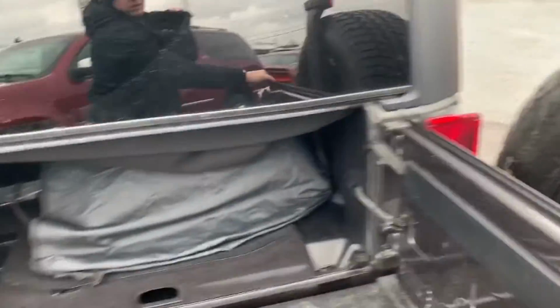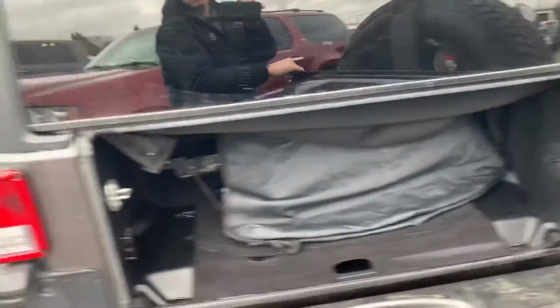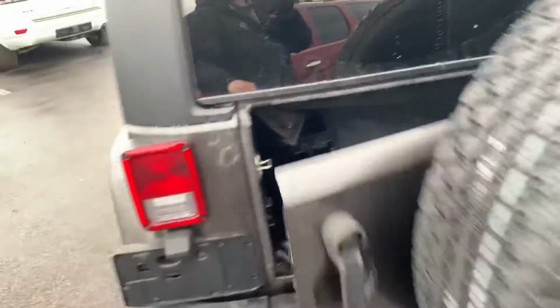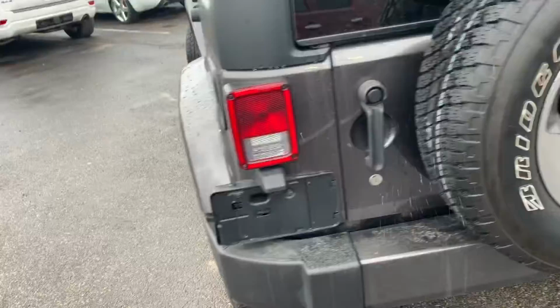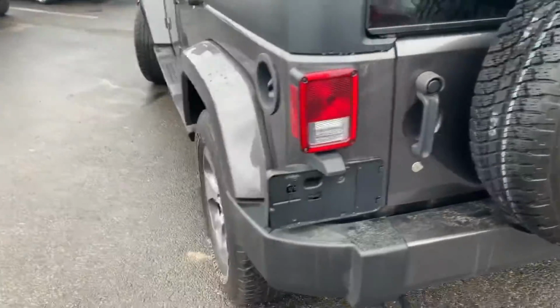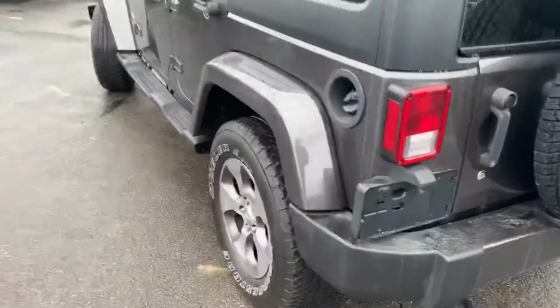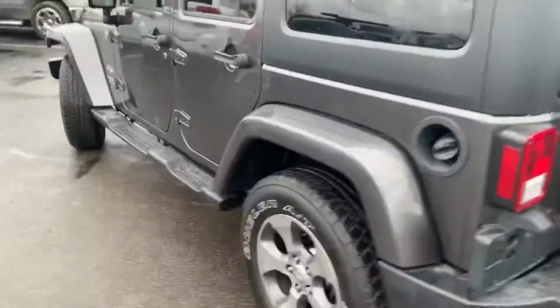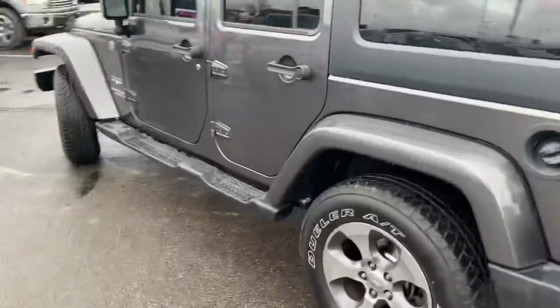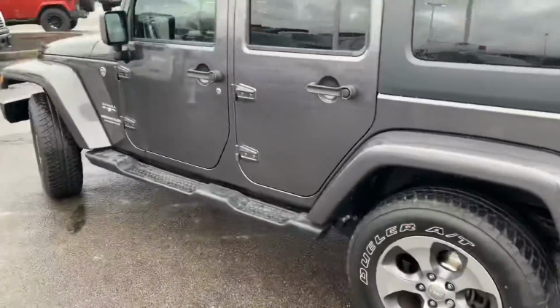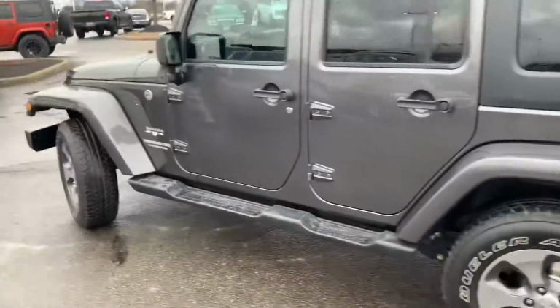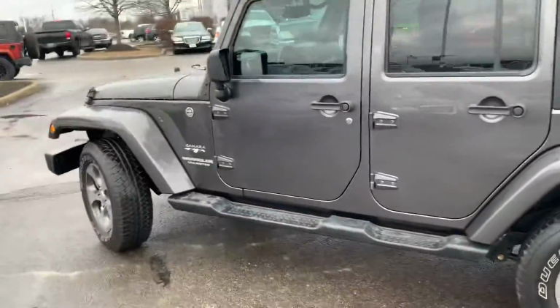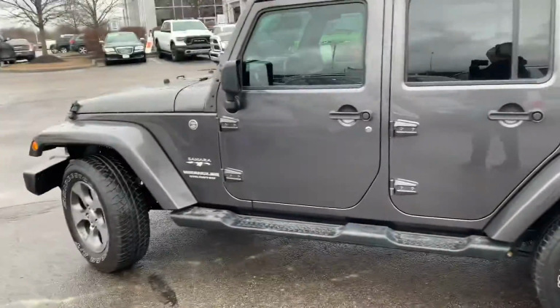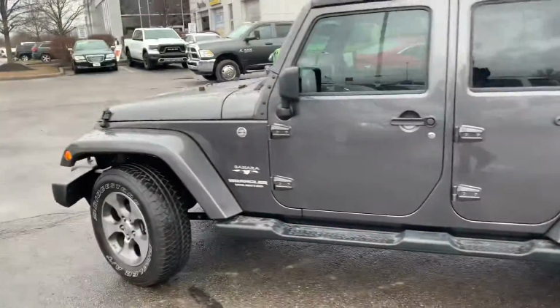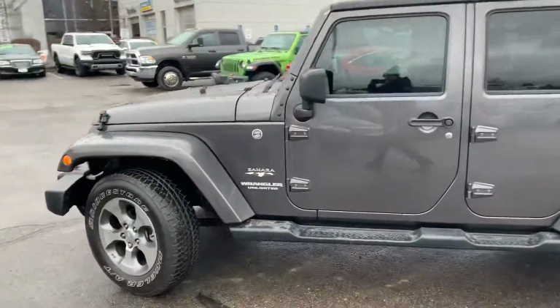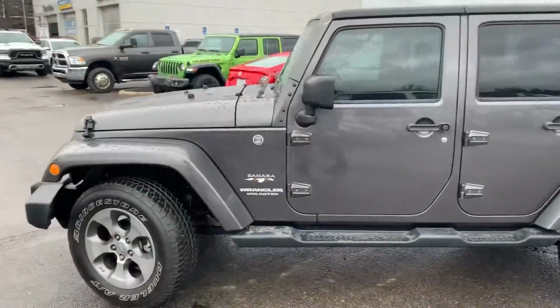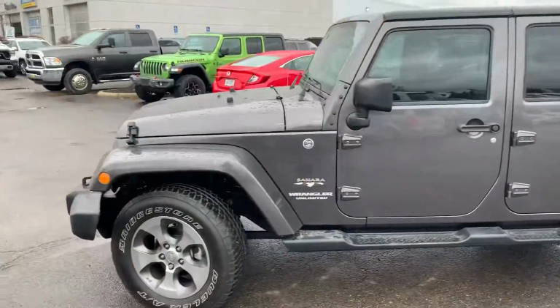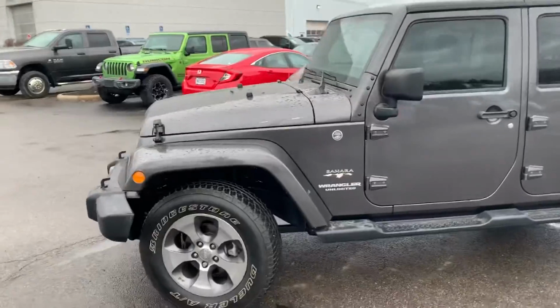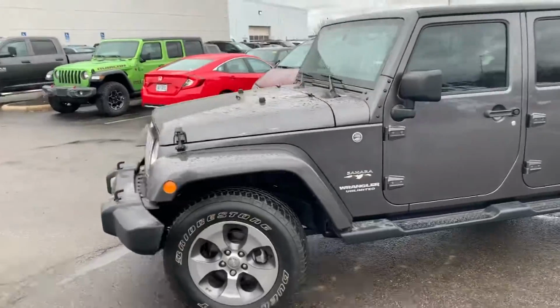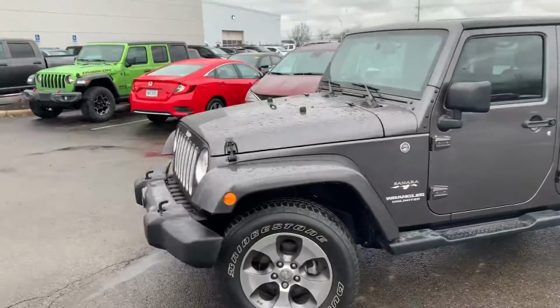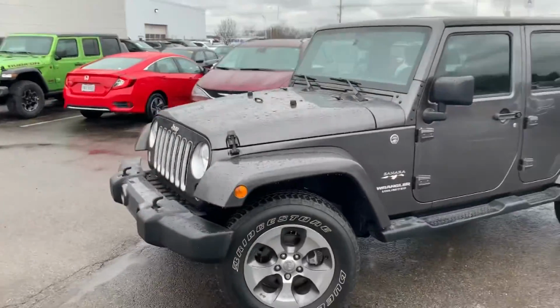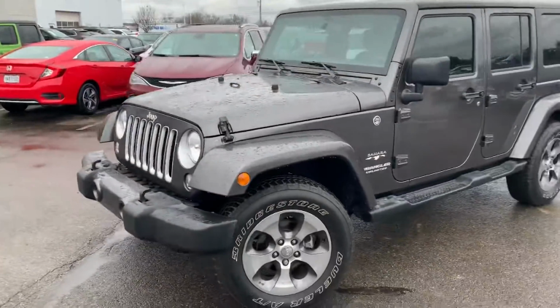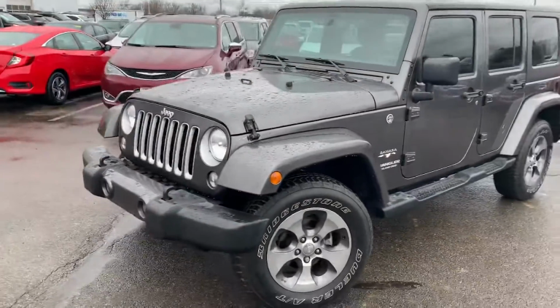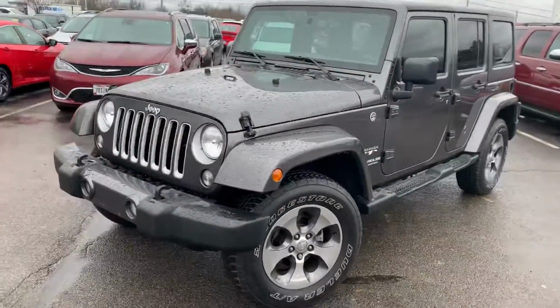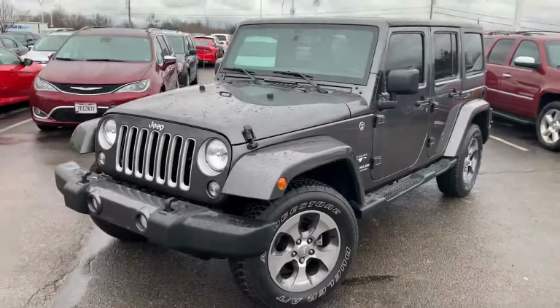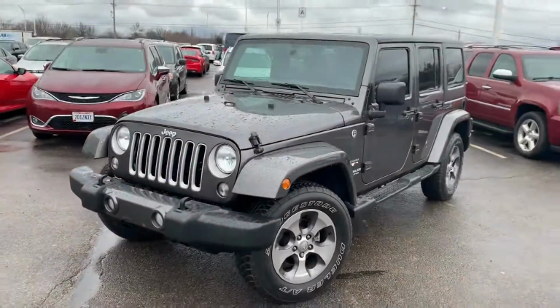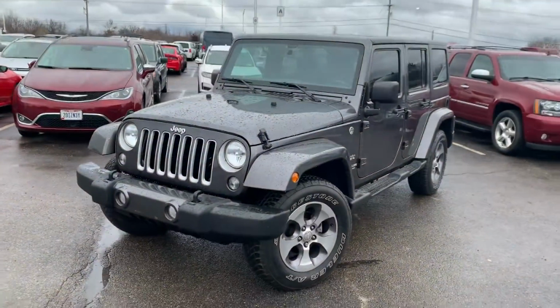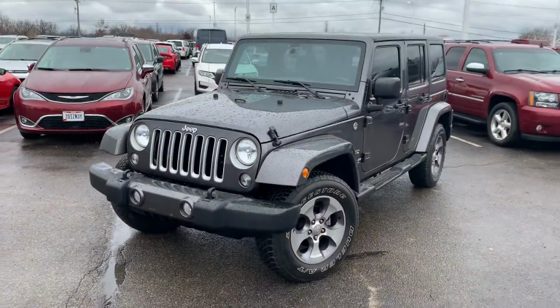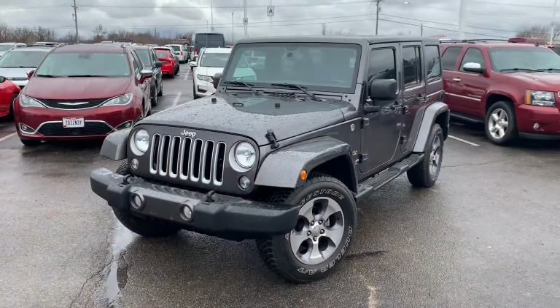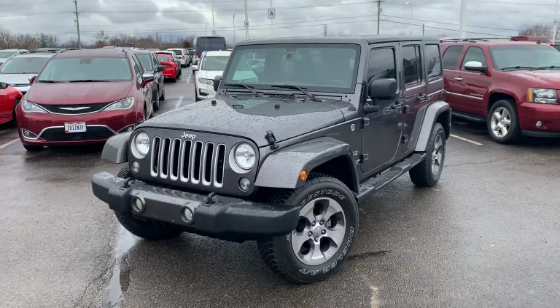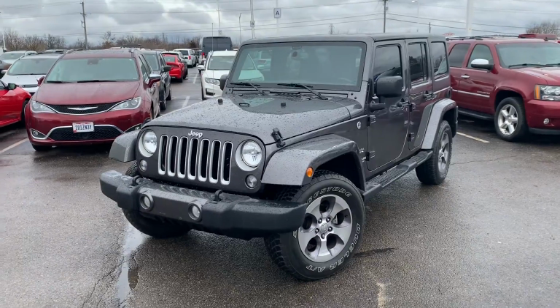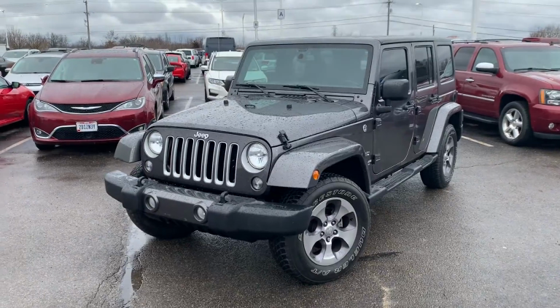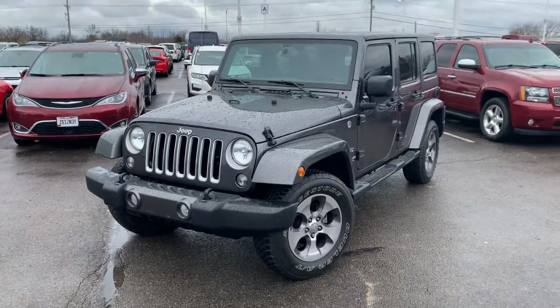Again, beautiful Jeep, really well taken care of. Dual top, and this is the Sahara package. Thanks for watching the video, and we hope to see you soon.